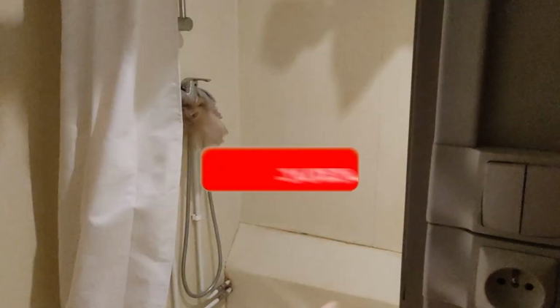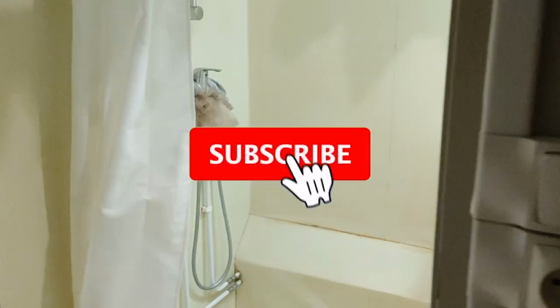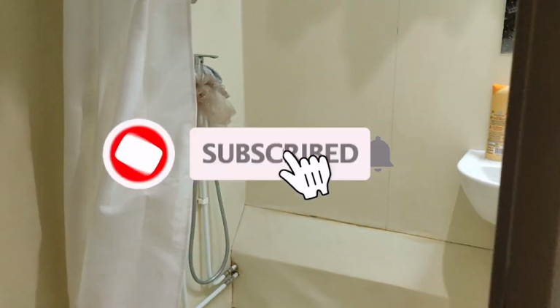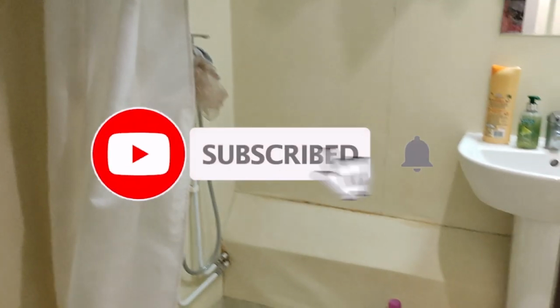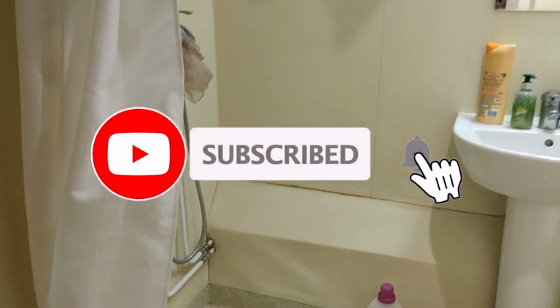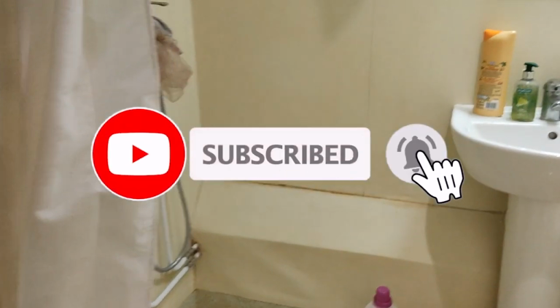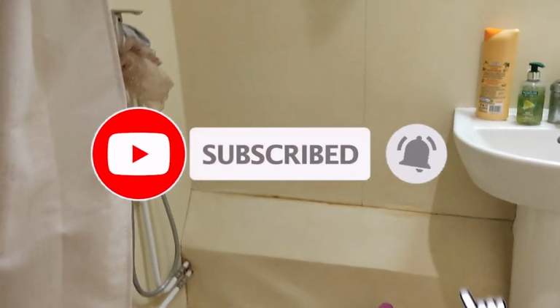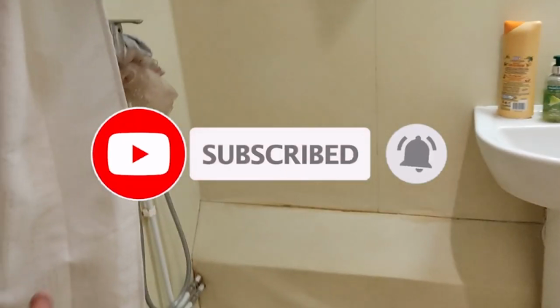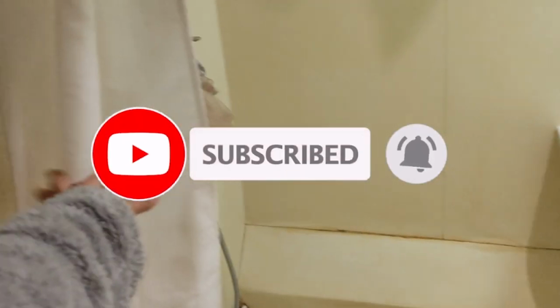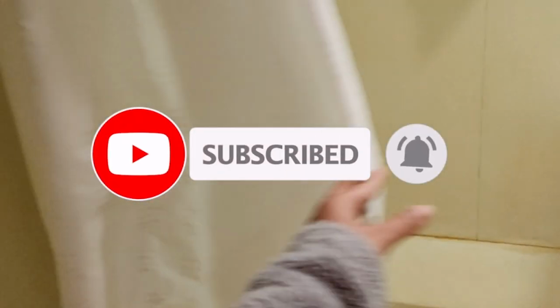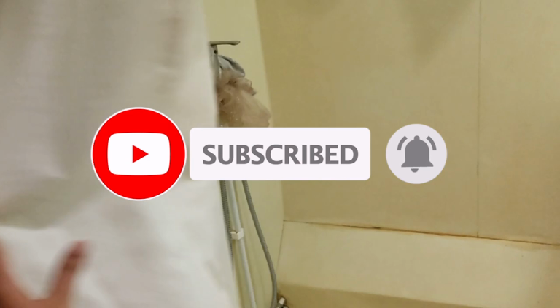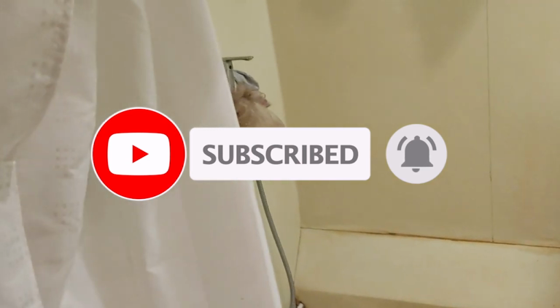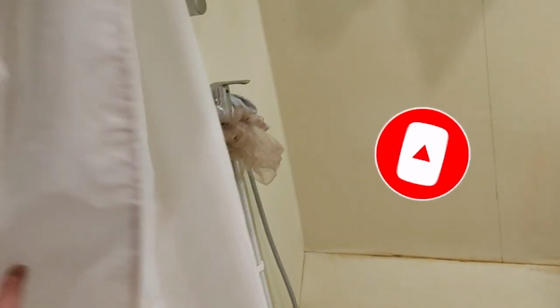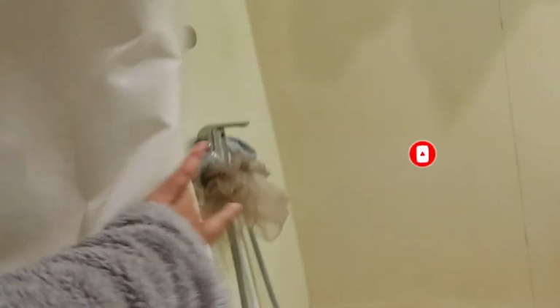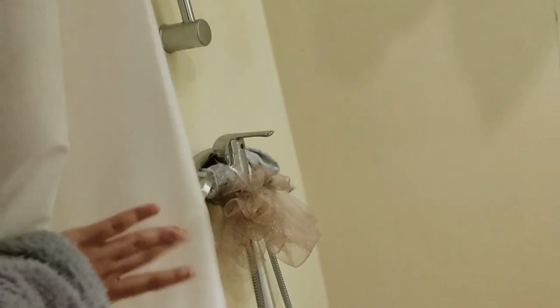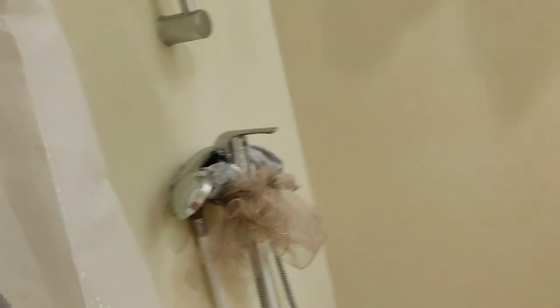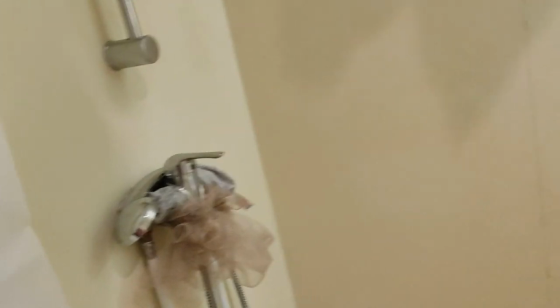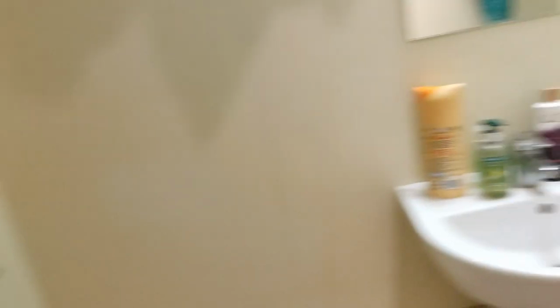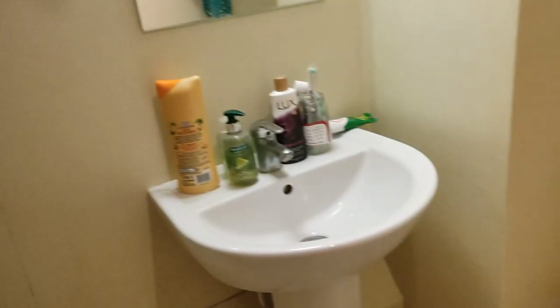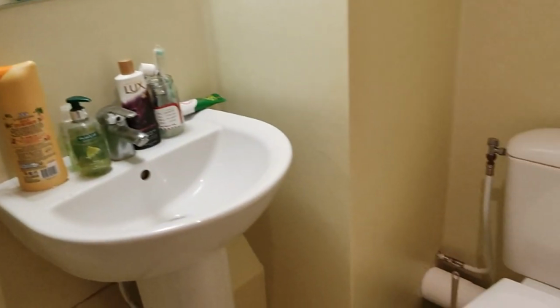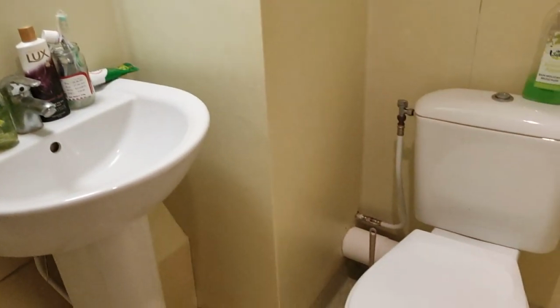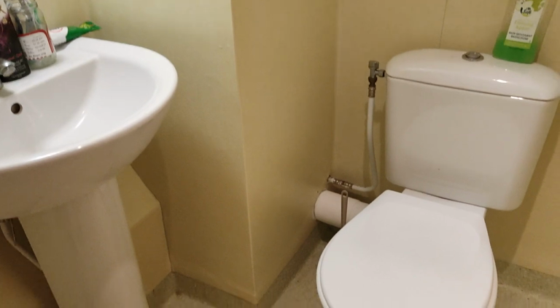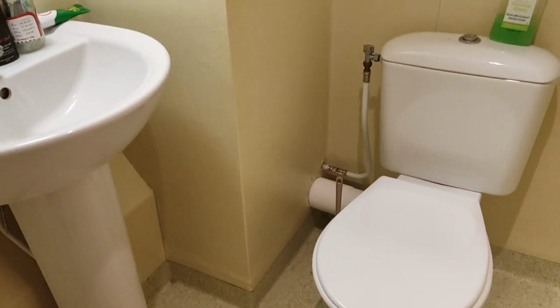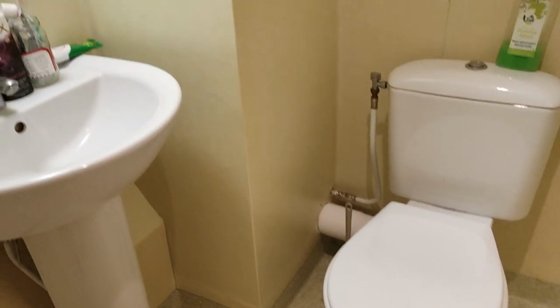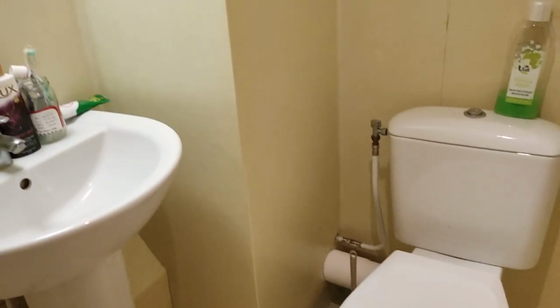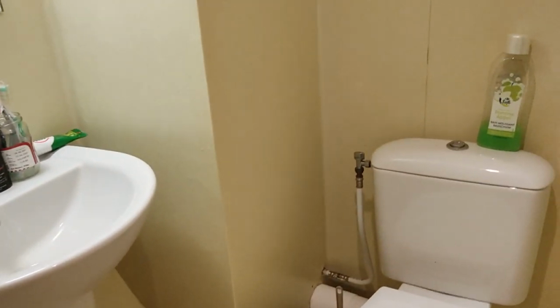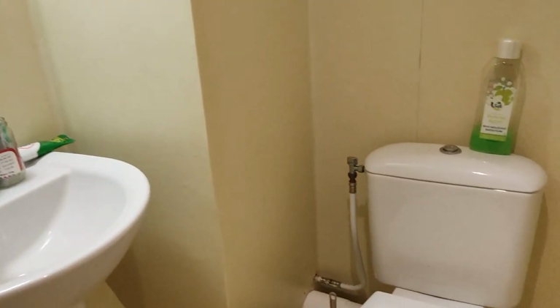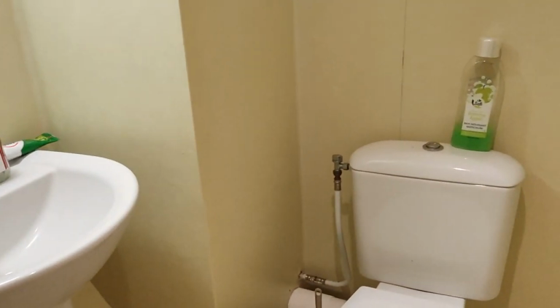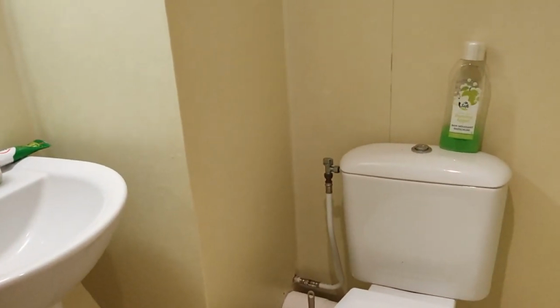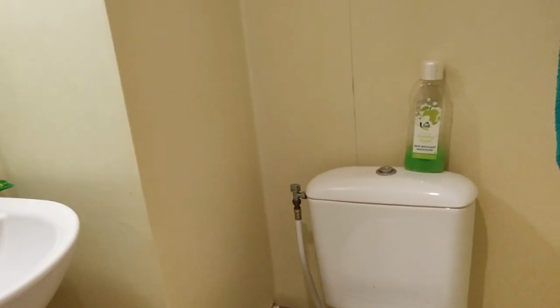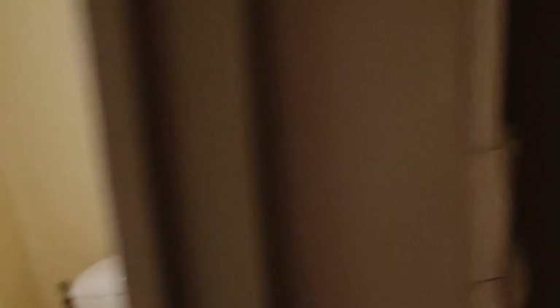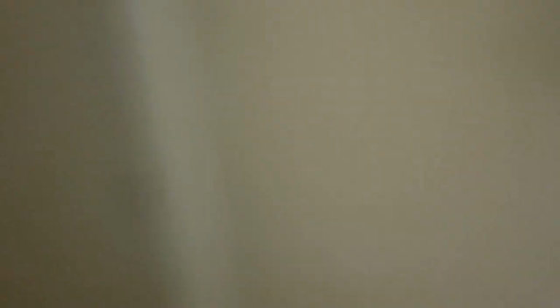Moving on, we have the bathroom and the toilet right here. It looks quite spacious. We have this rock curtain and this is the shower. The toilet looks pretty good.